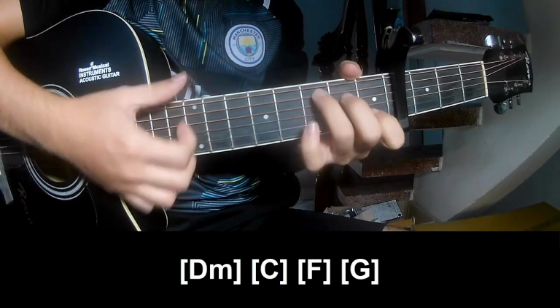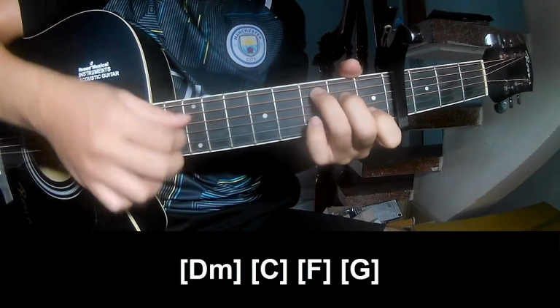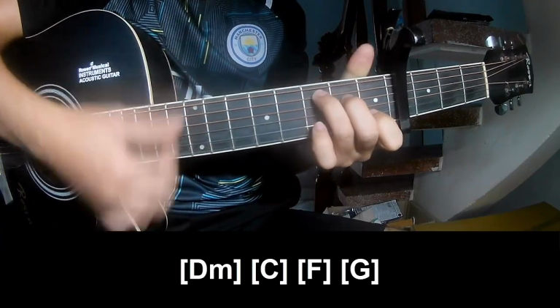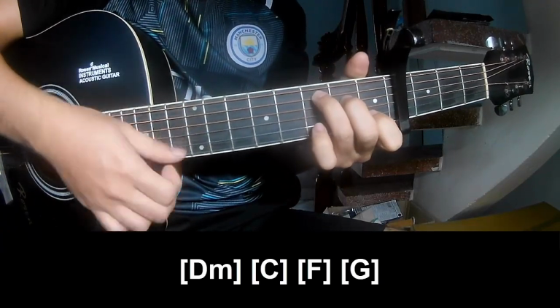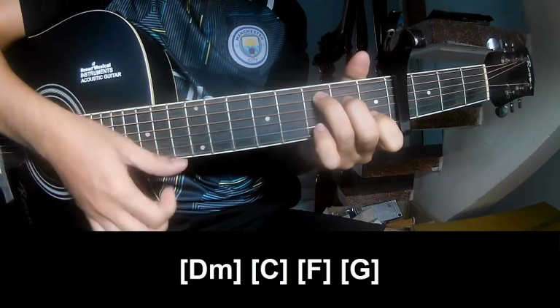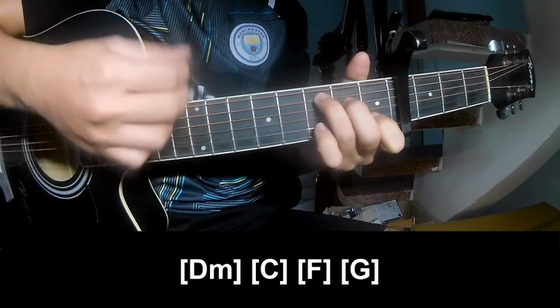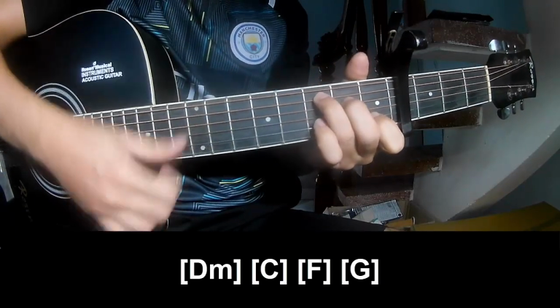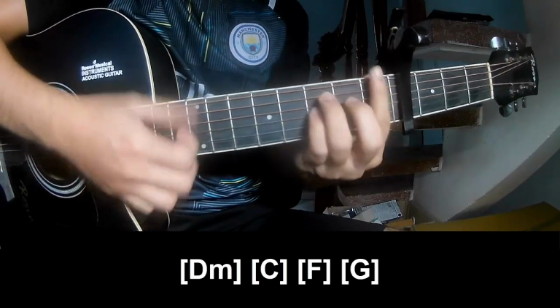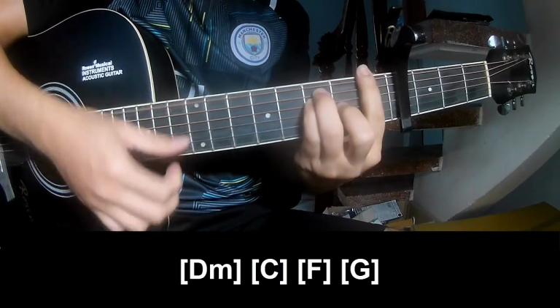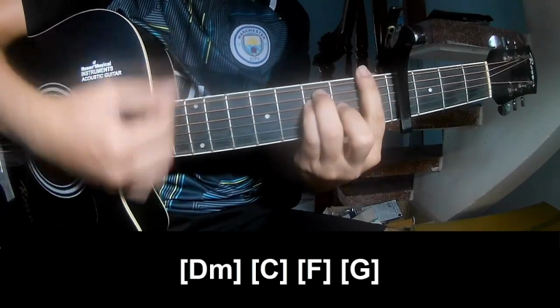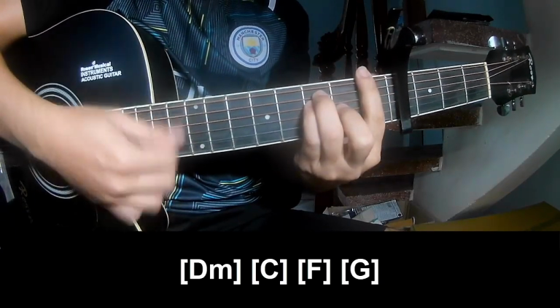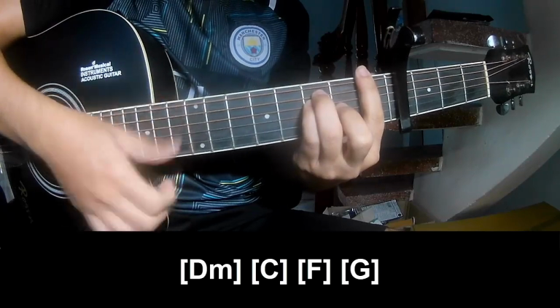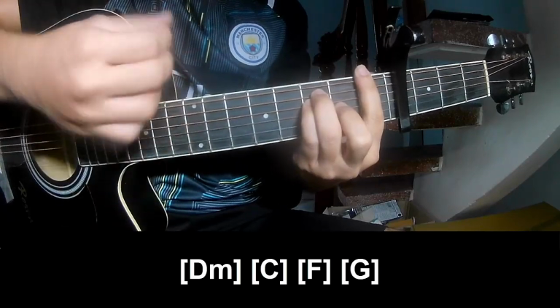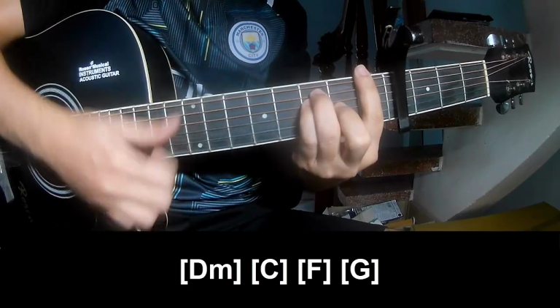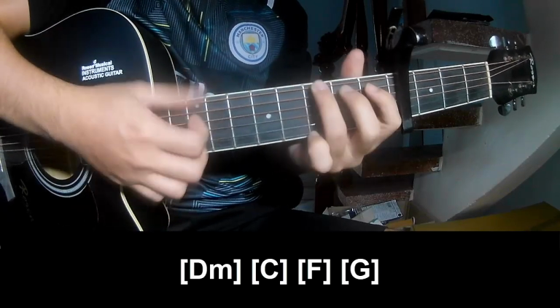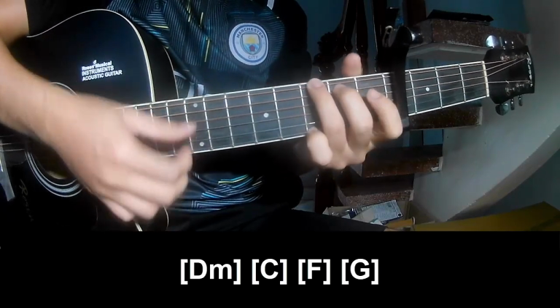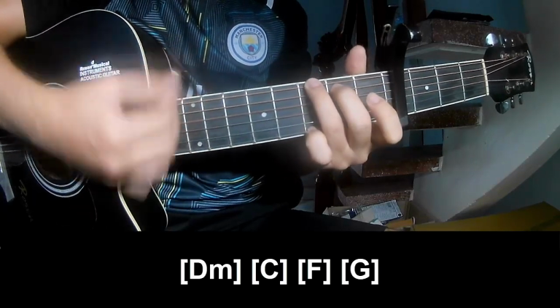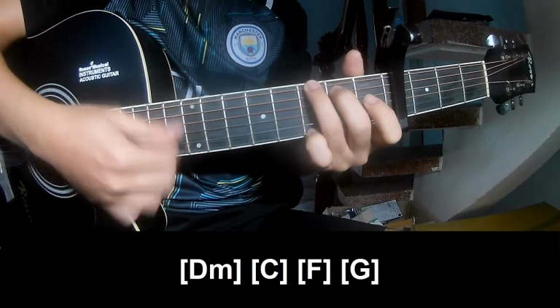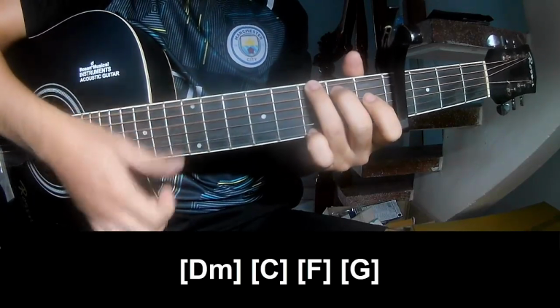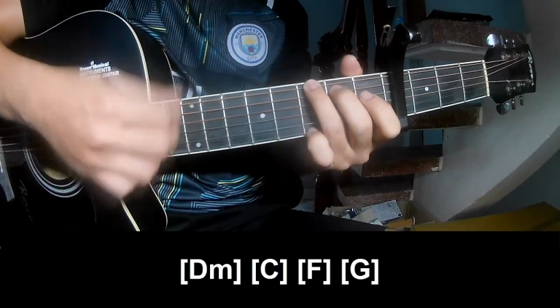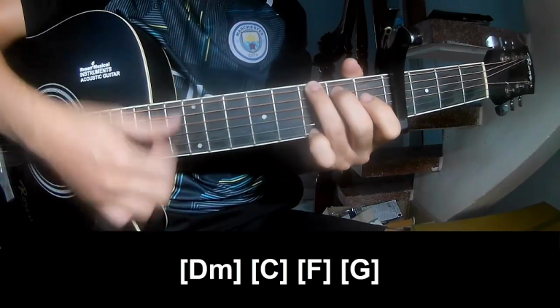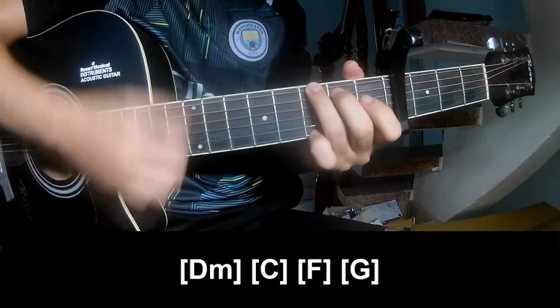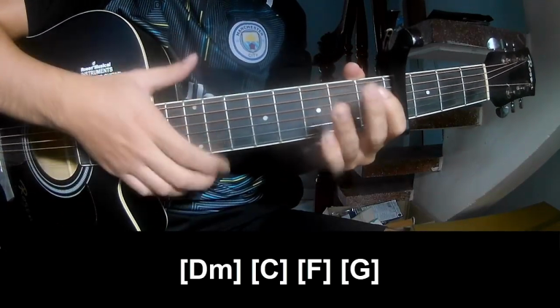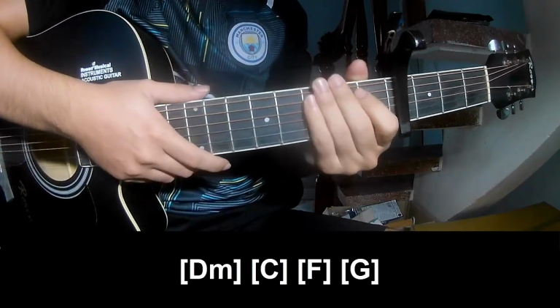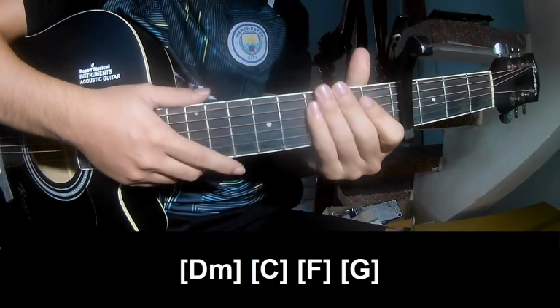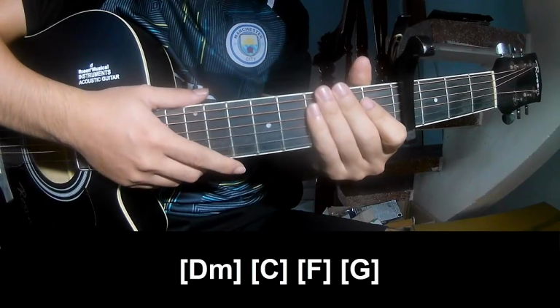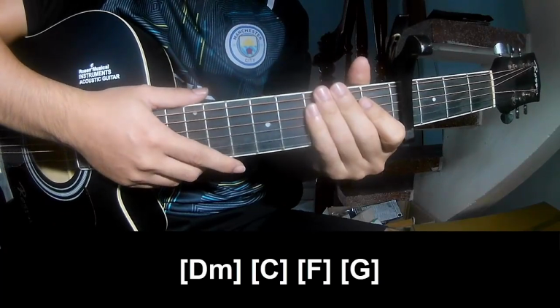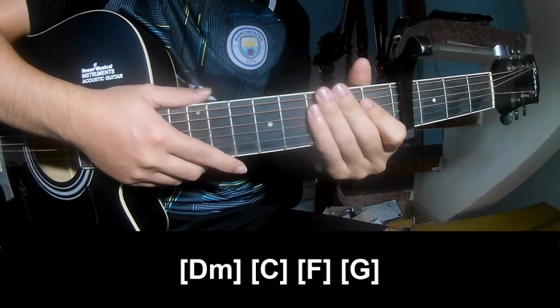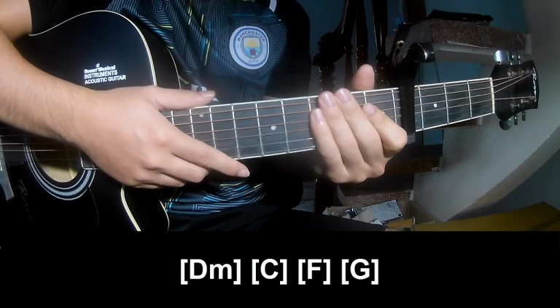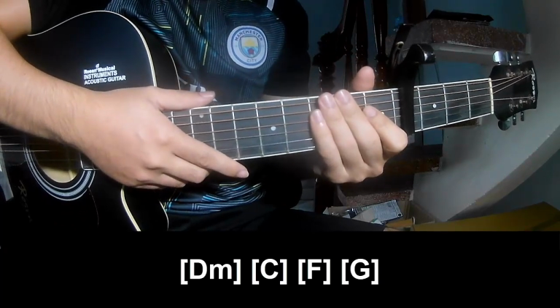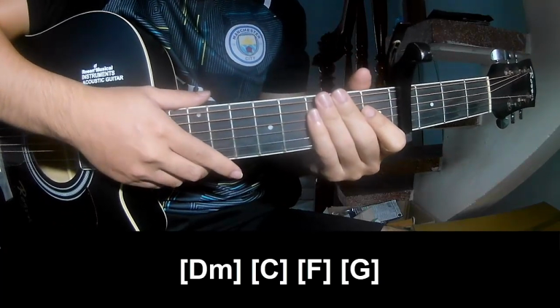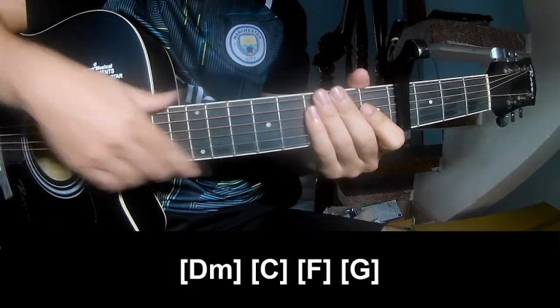C, M, and G. The strum pattern is the same way for that section. Thank you for watching and see you again, bye bye.